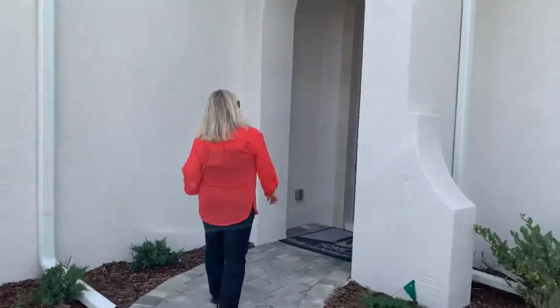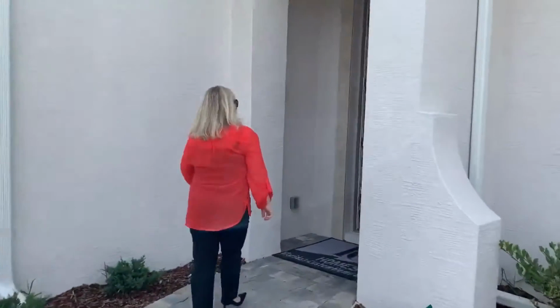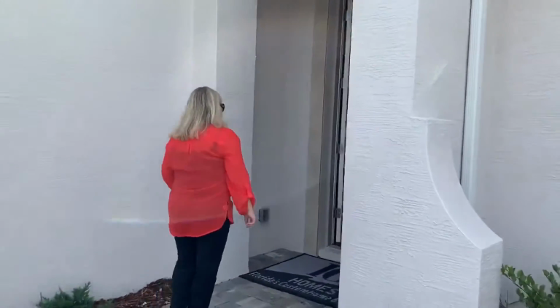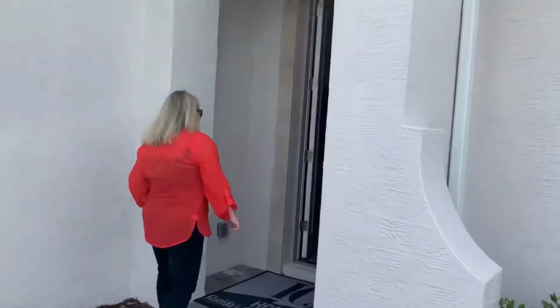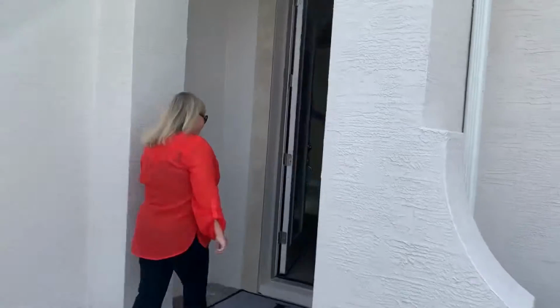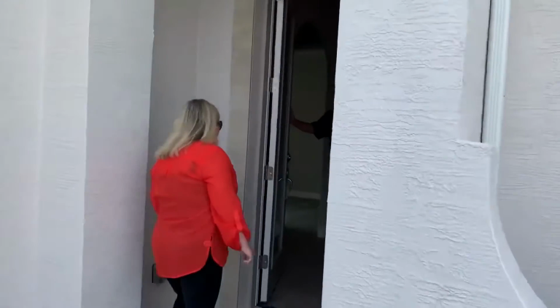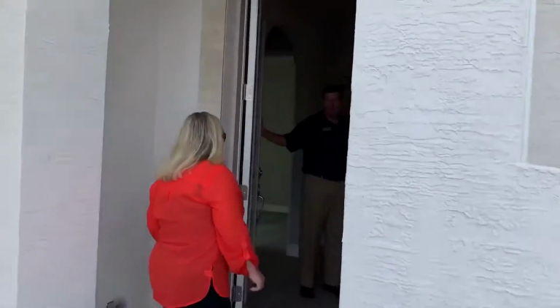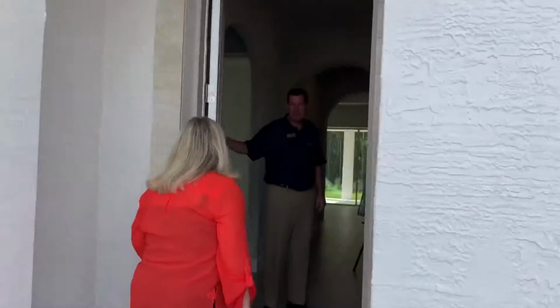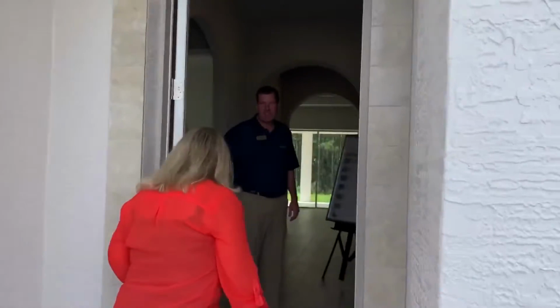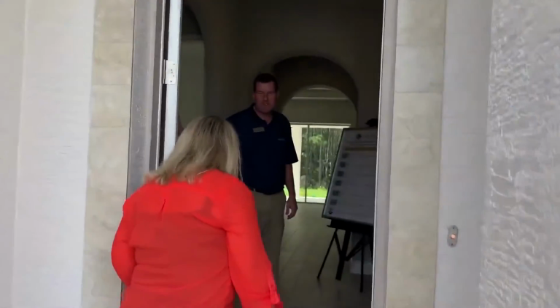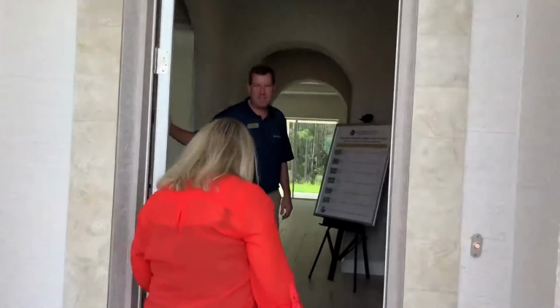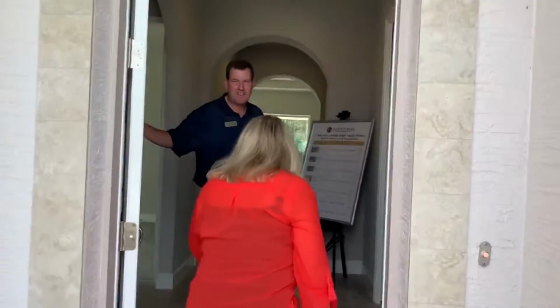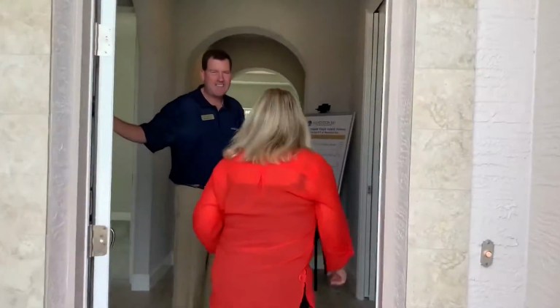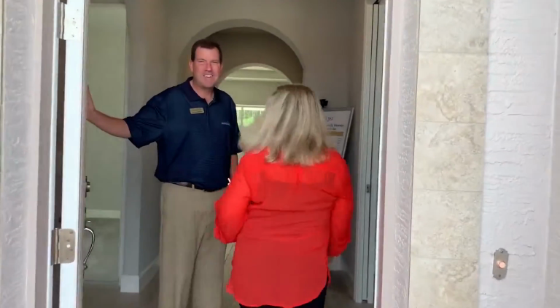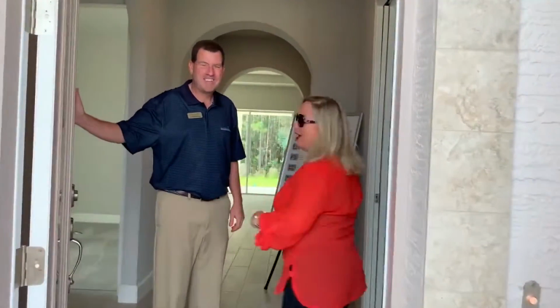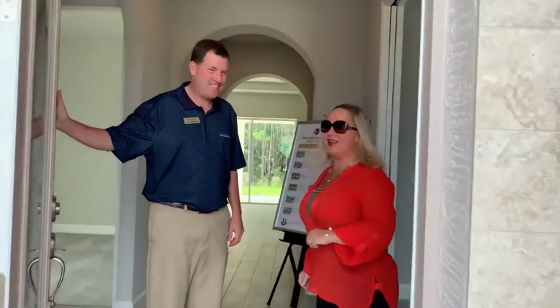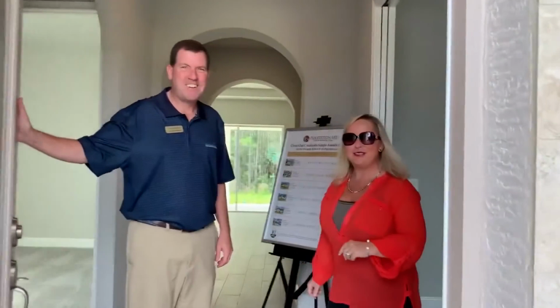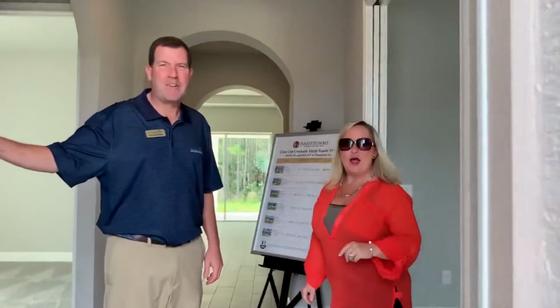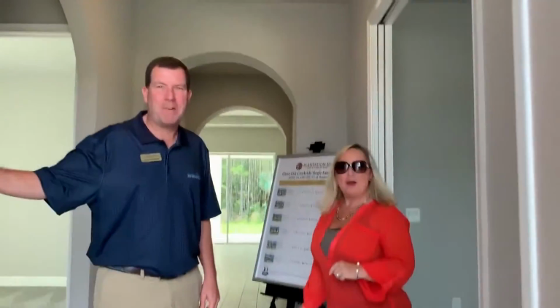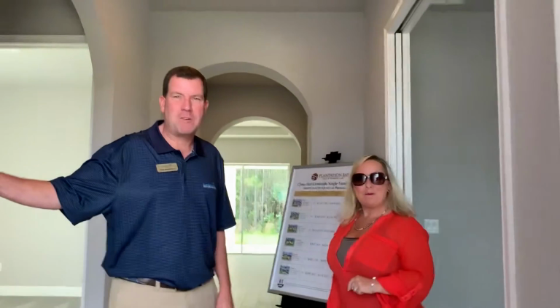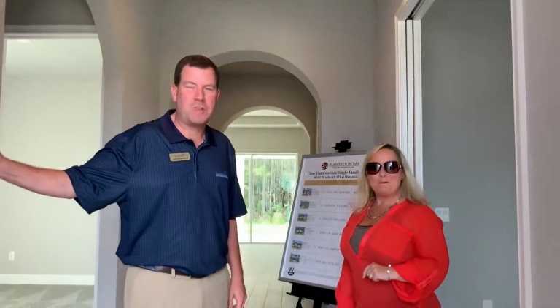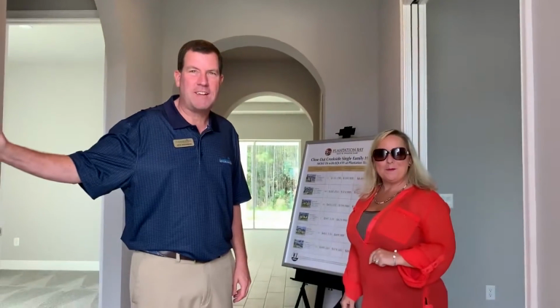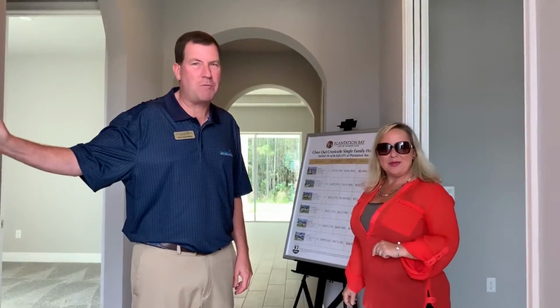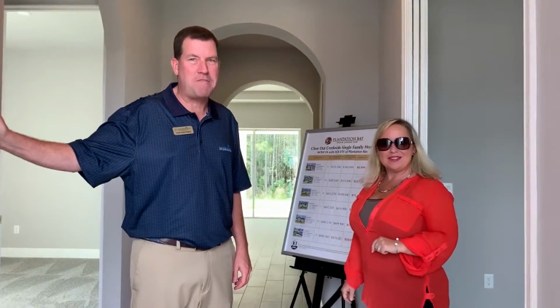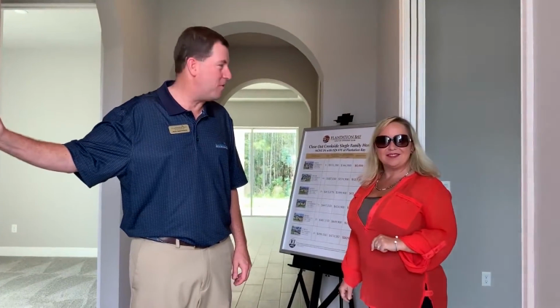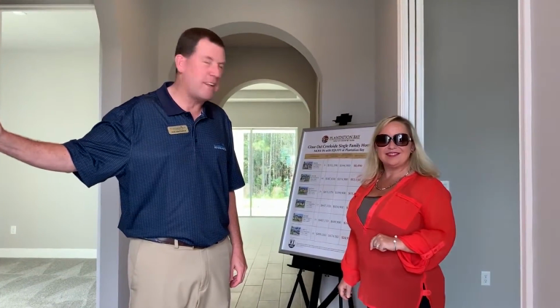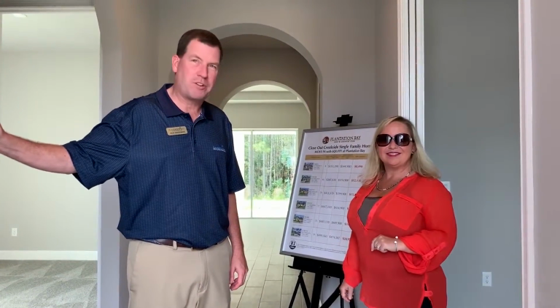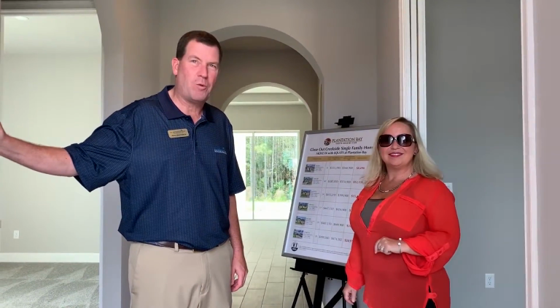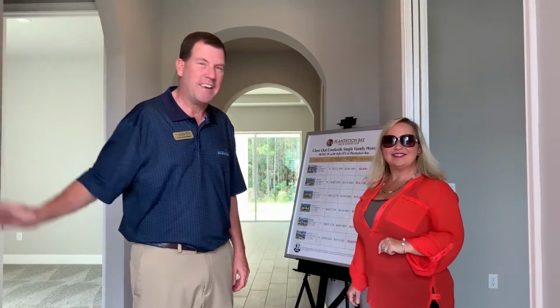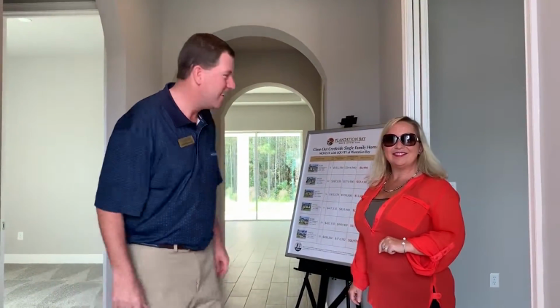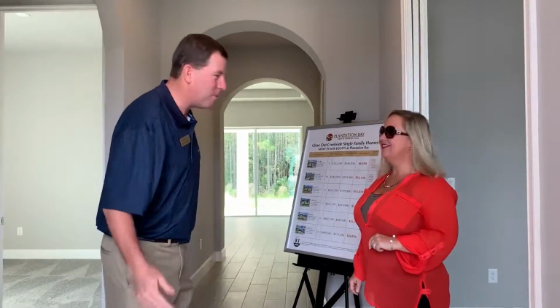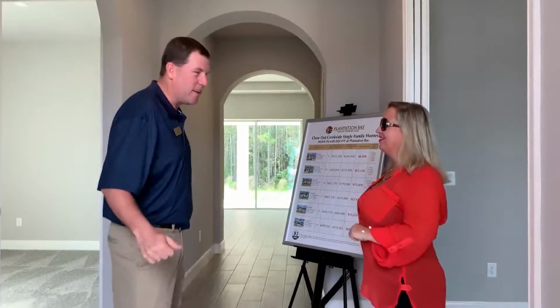Hey Liz! Hi Rick, how are you today? I'm doing great, how are you? I'm well, thanks for having us. Hey everybody, welcome to the Juliet. This is one of my favorite floorplans and we're going to show you why. Come on in.